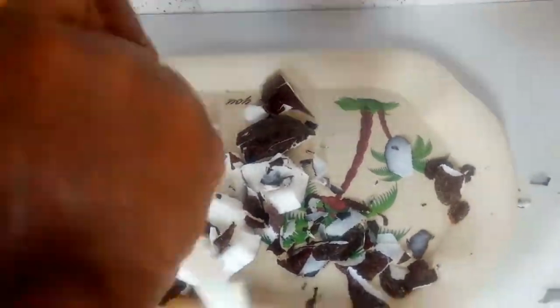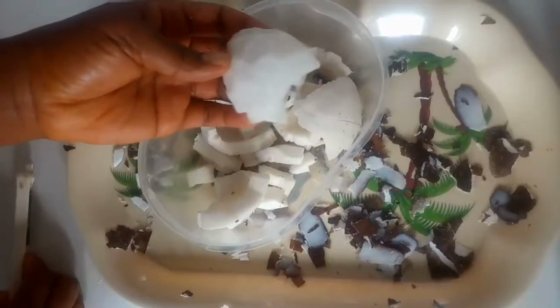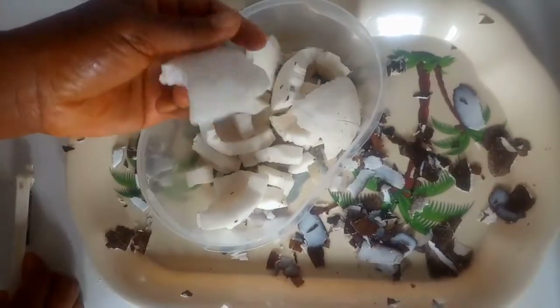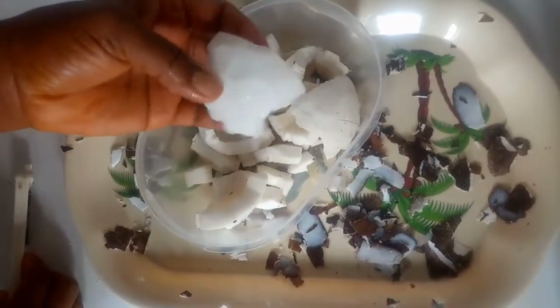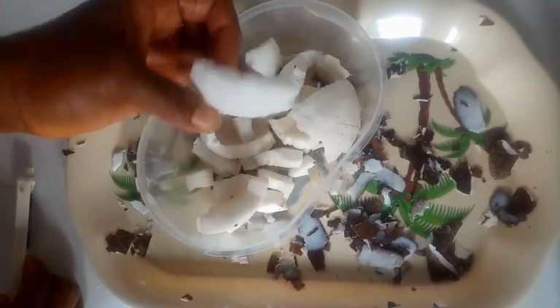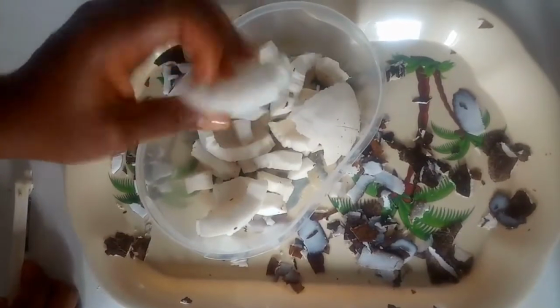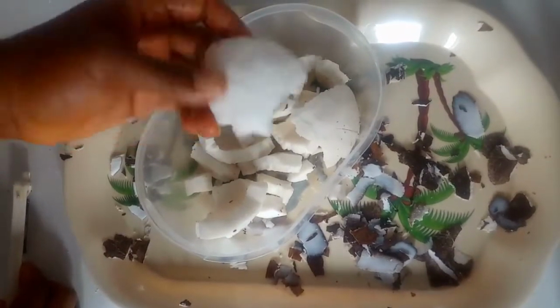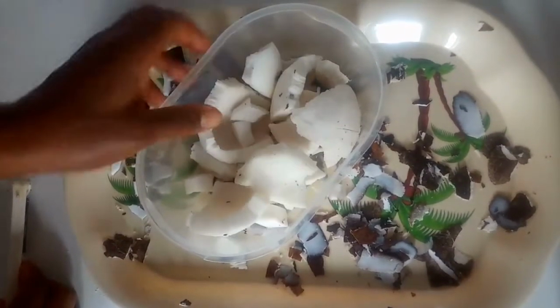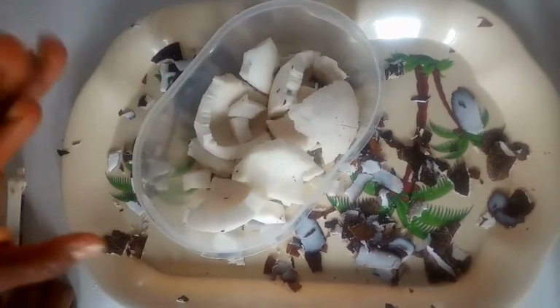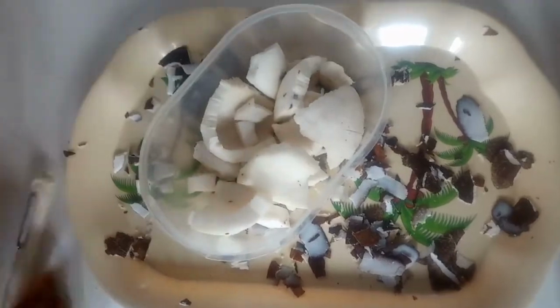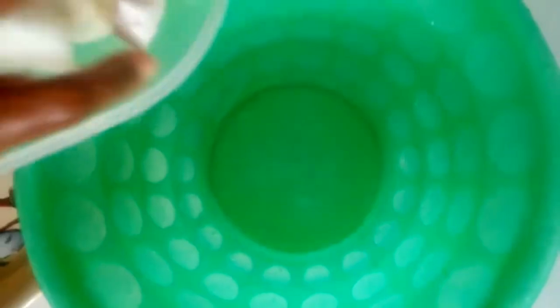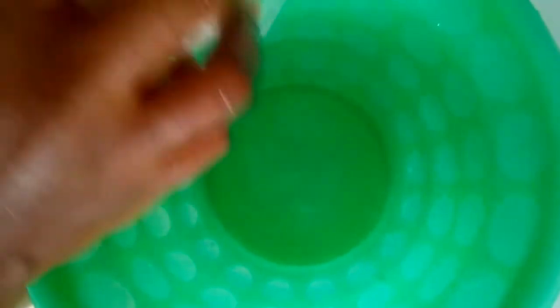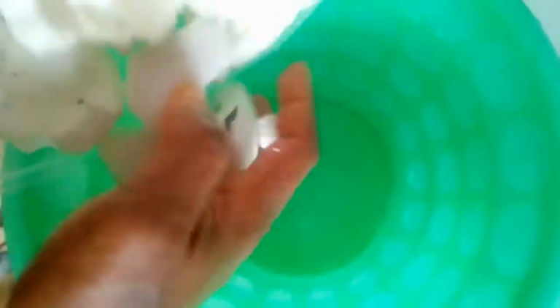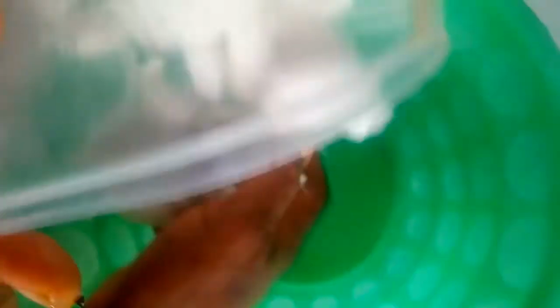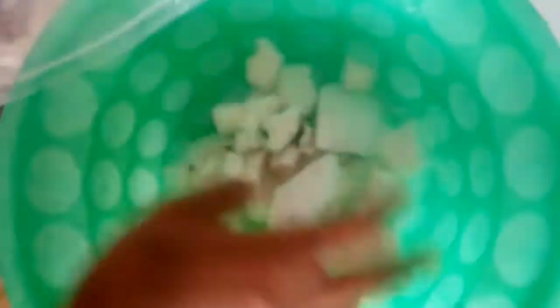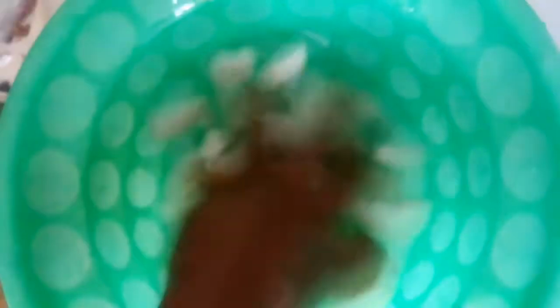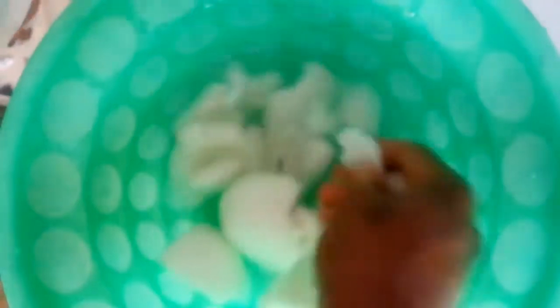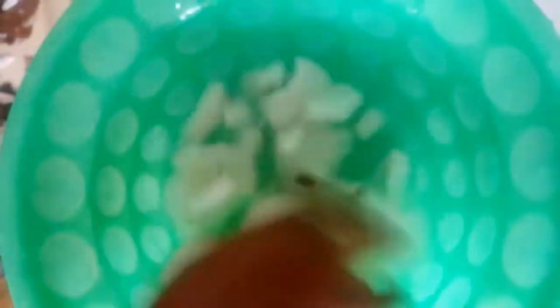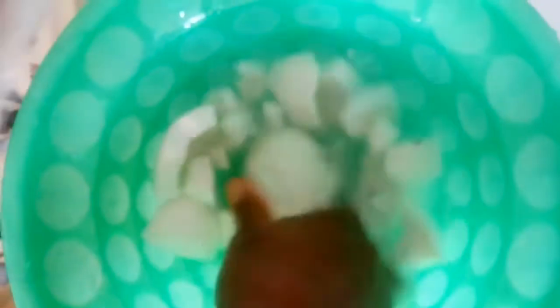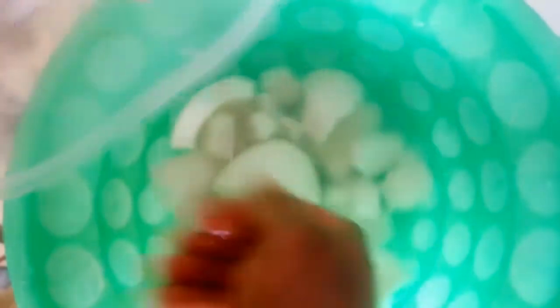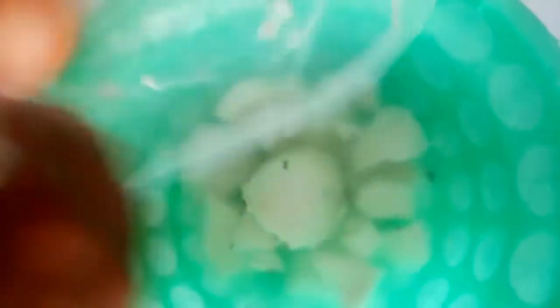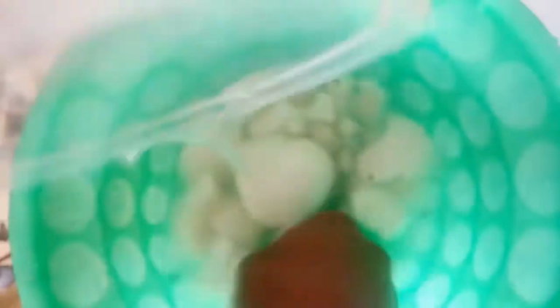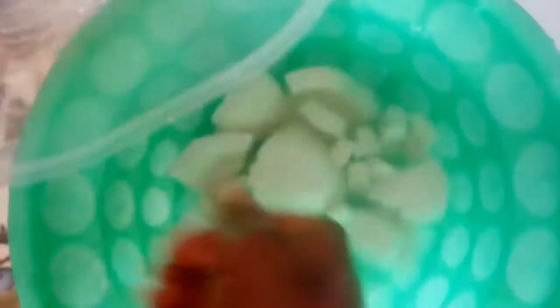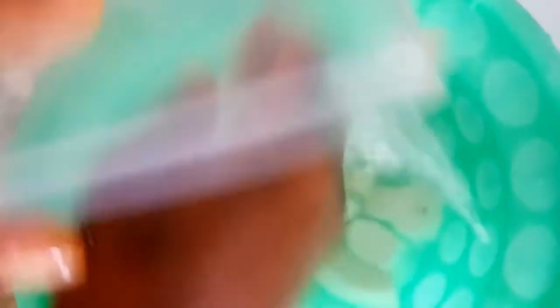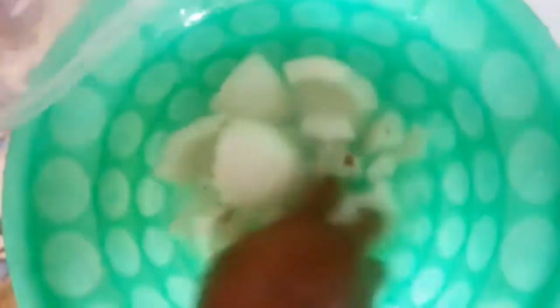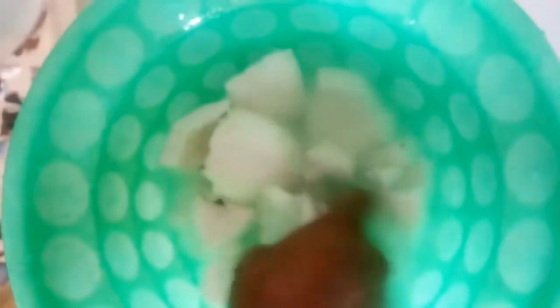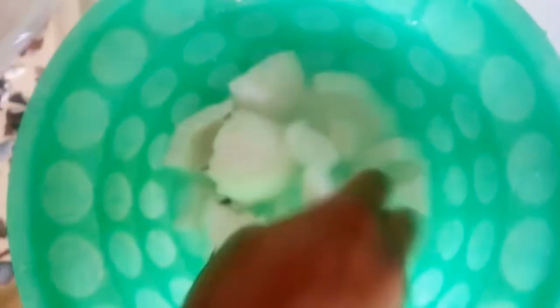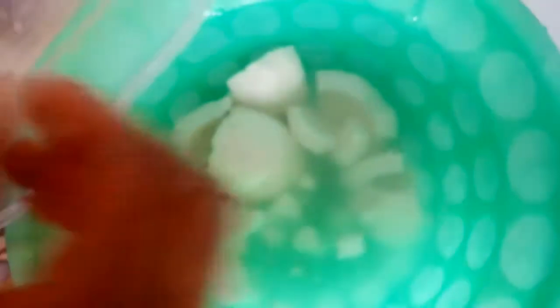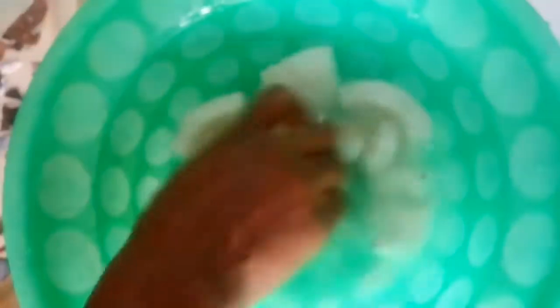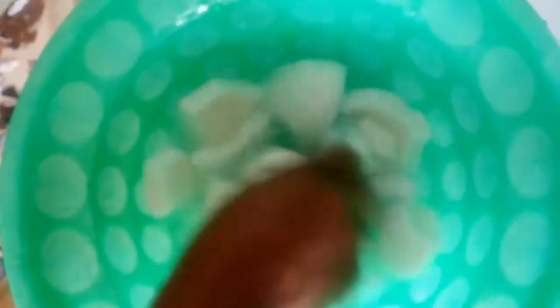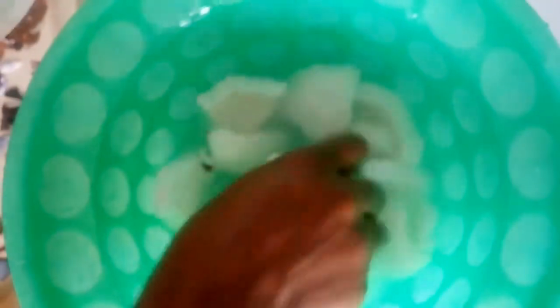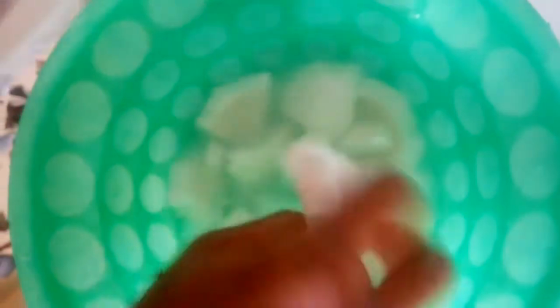I'm done peeling the coconut skin. I'm going to bring the coconut into a bowl of water and just rinse it briefly to remove any skin still attached to the flesh of the coconut.